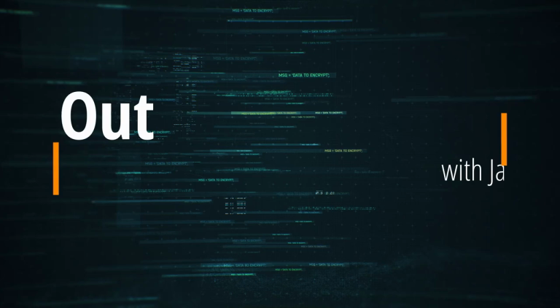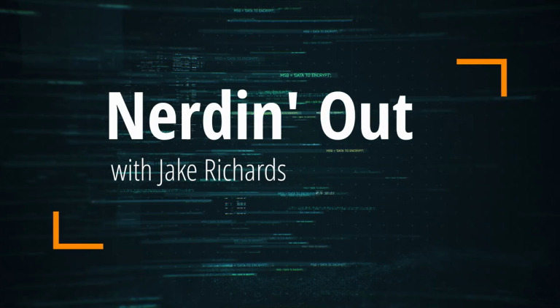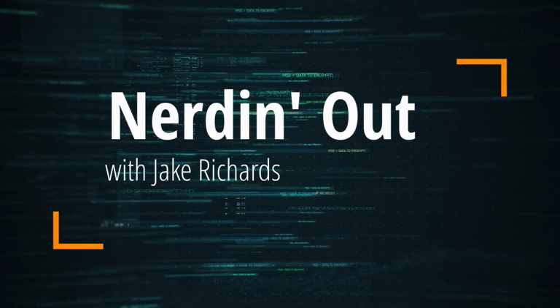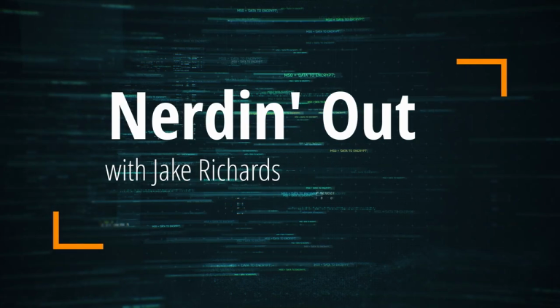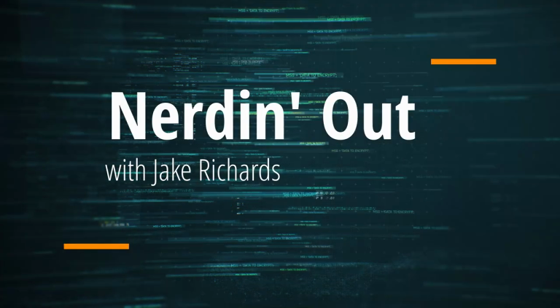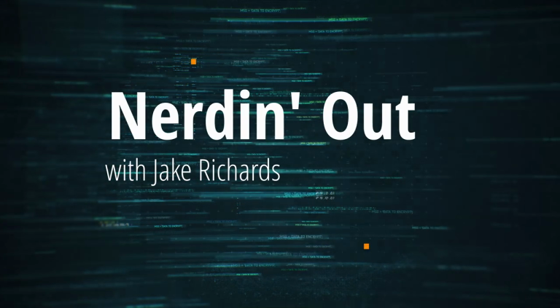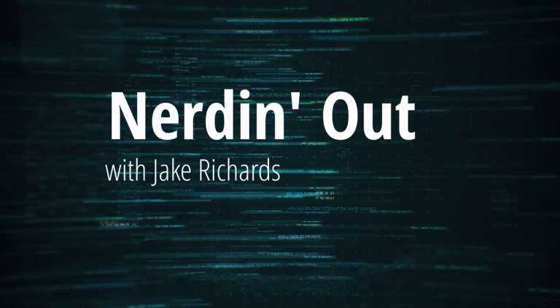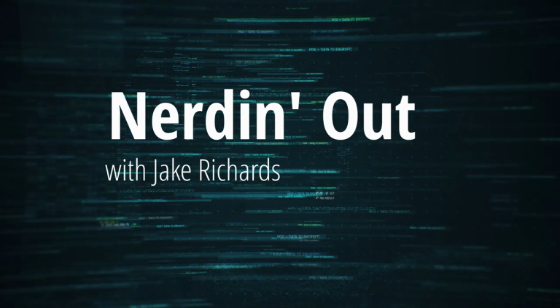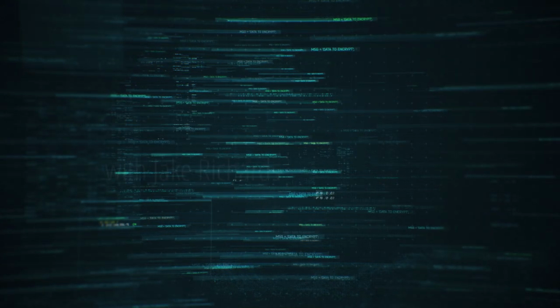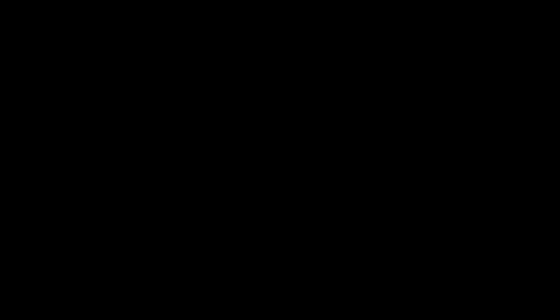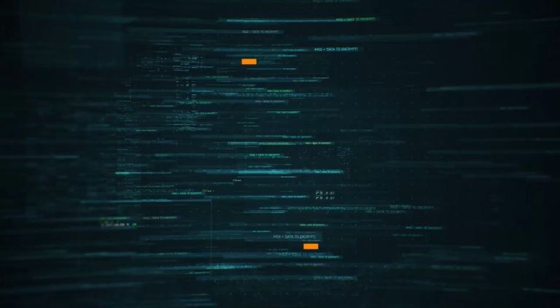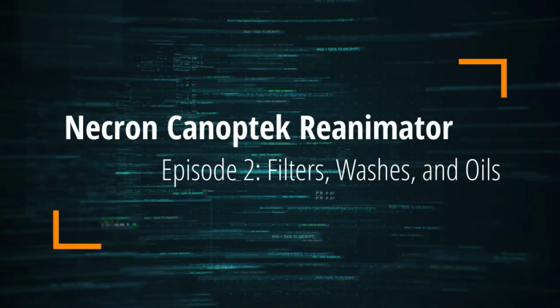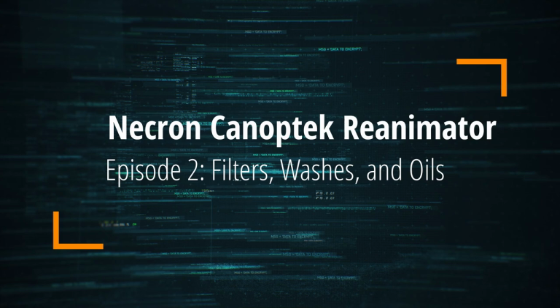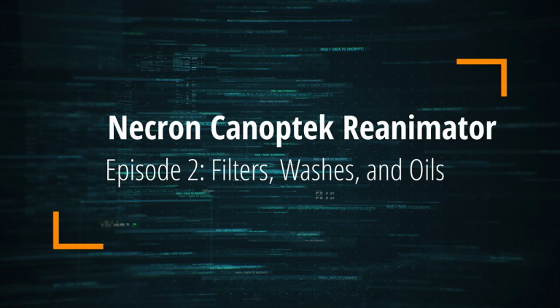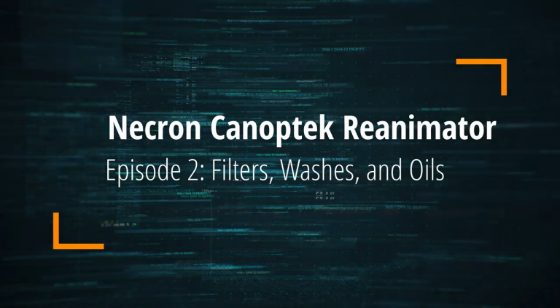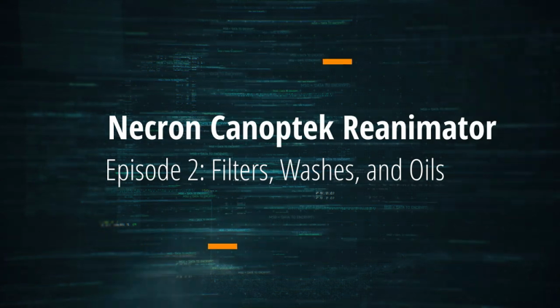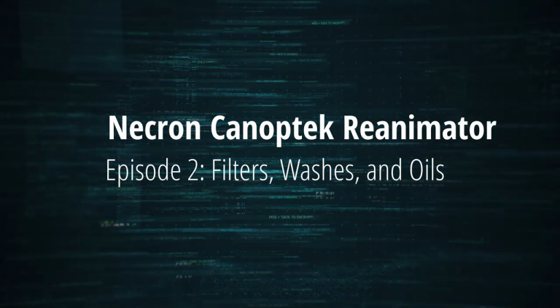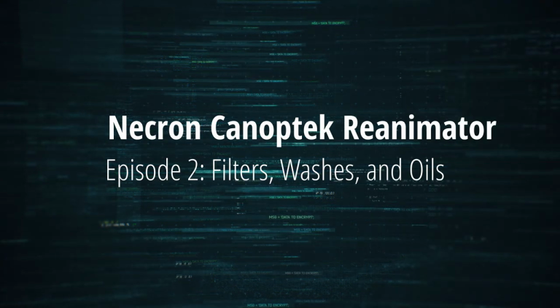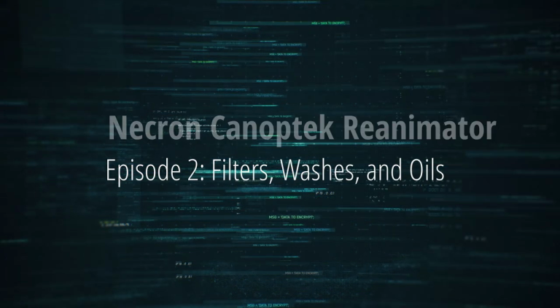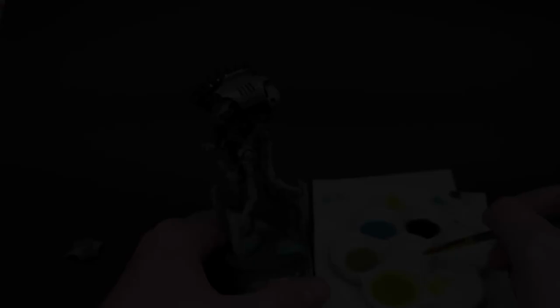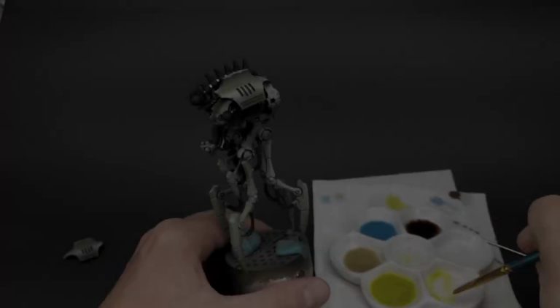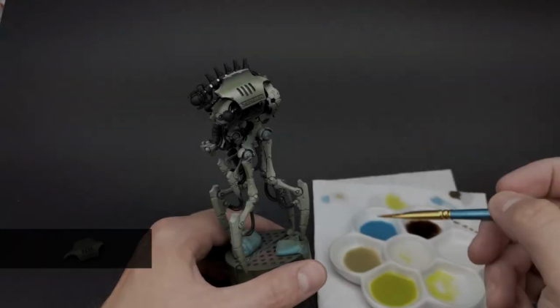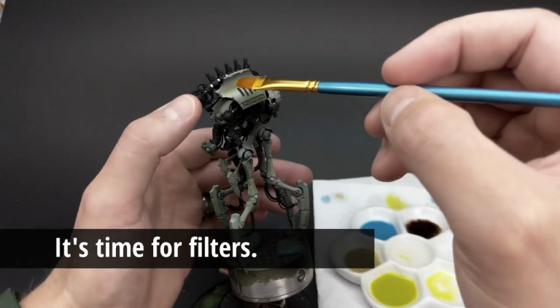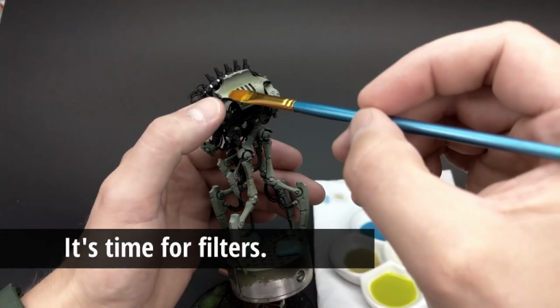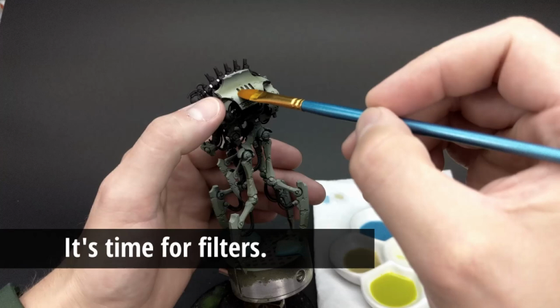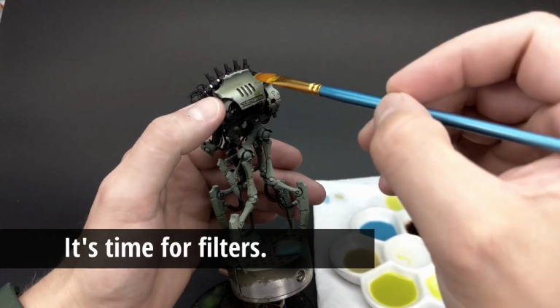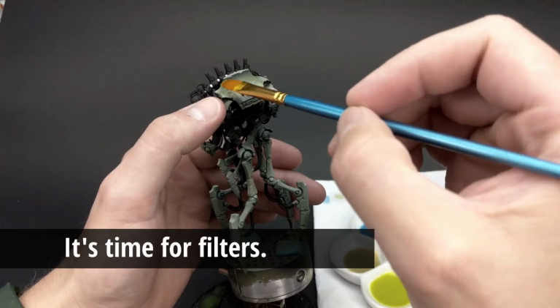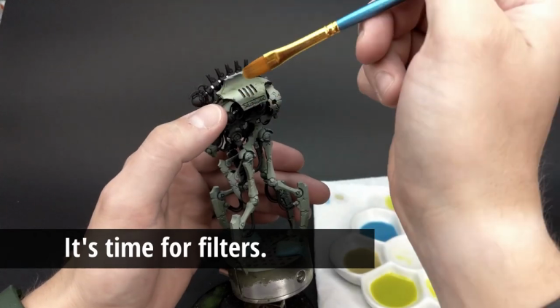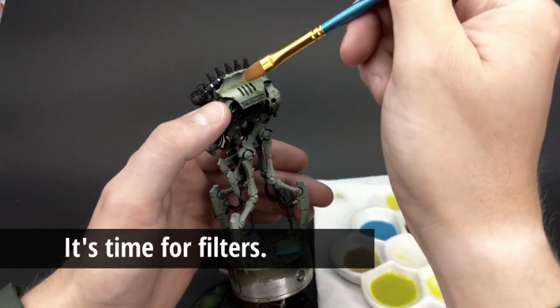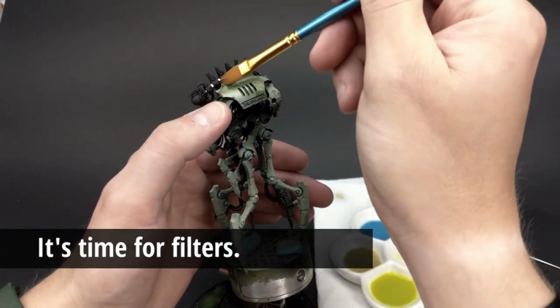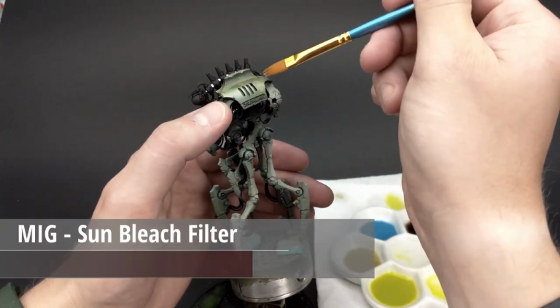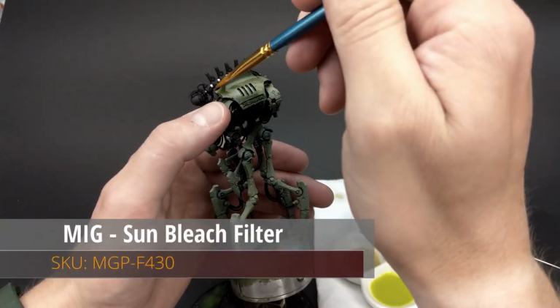Hey everybody, welcome back for another episode of Nerding Out with Jake. I'm Jake Richards and this is episode two of five covering filters, washes and oils with the new Canopy Reanimator by Games Workshop. Let's get going.